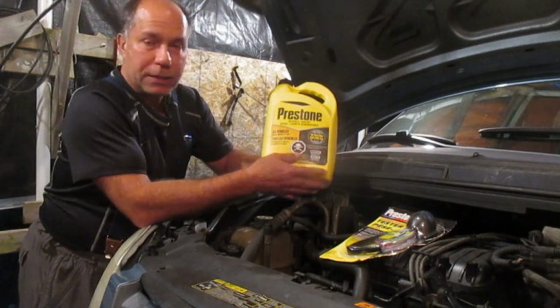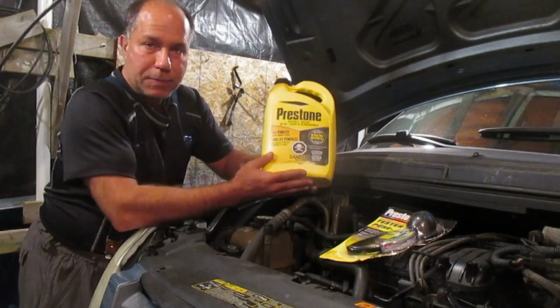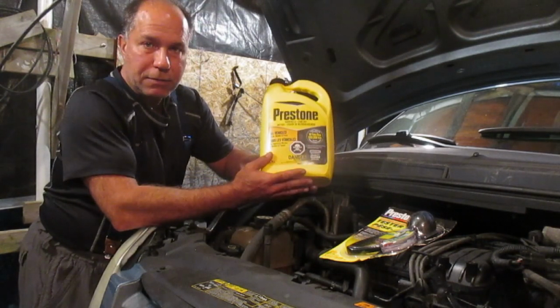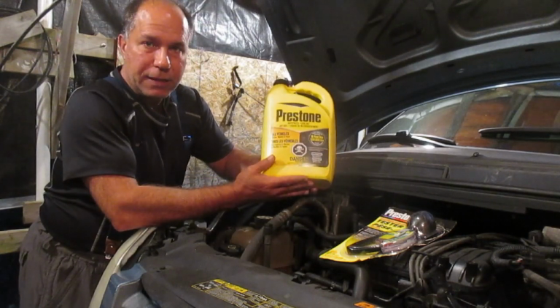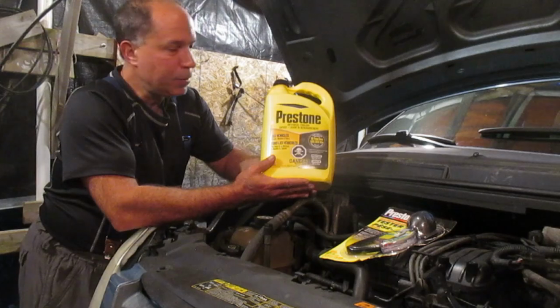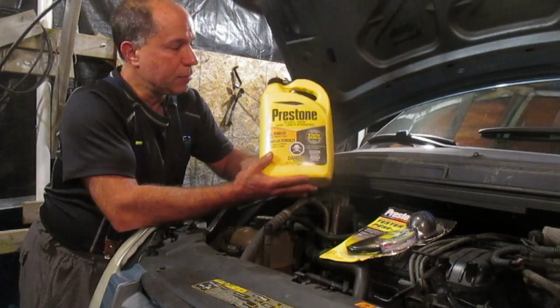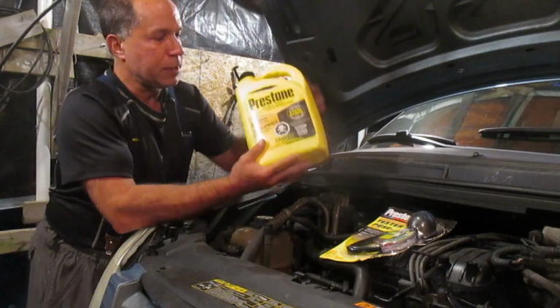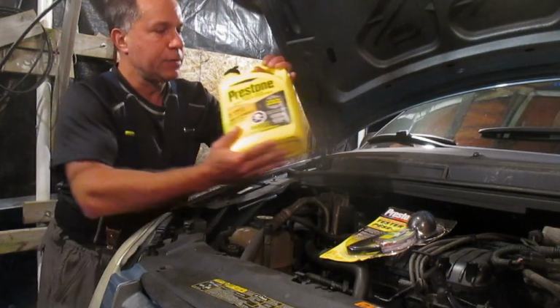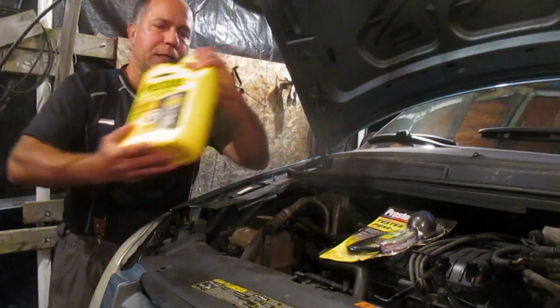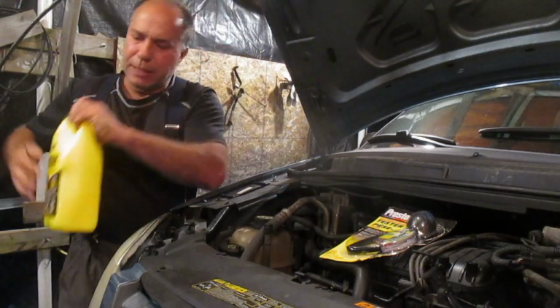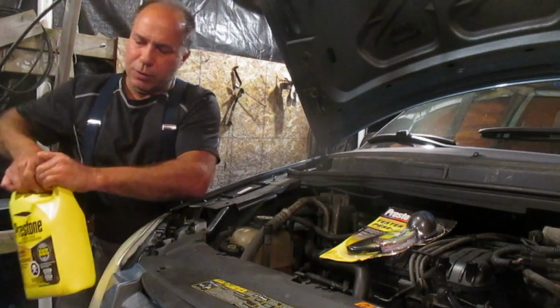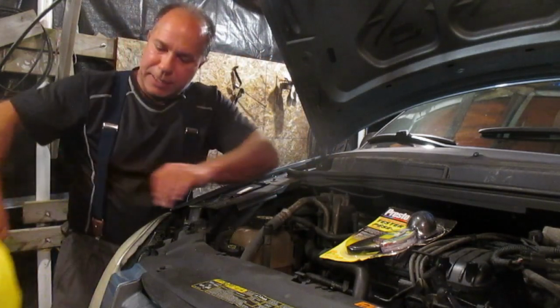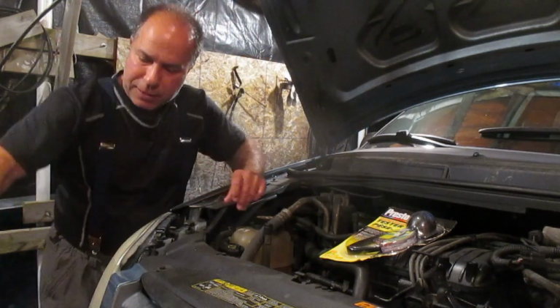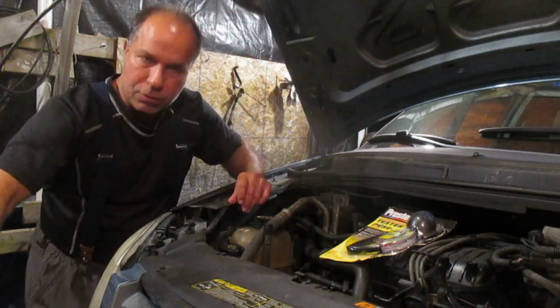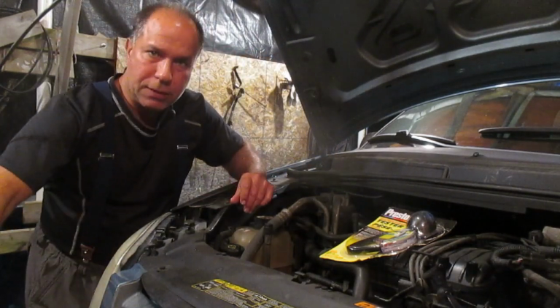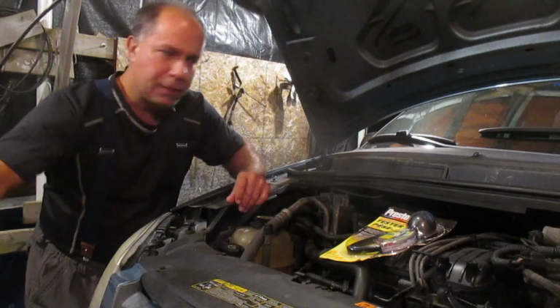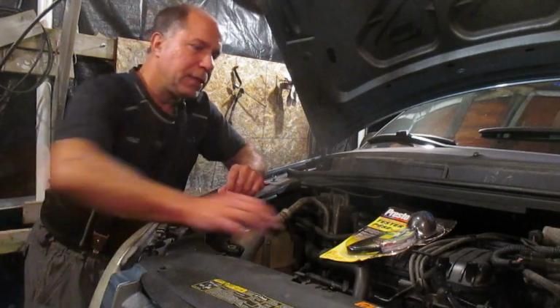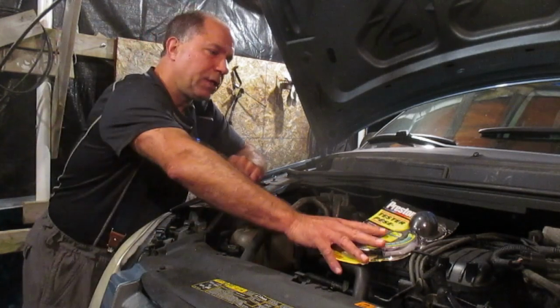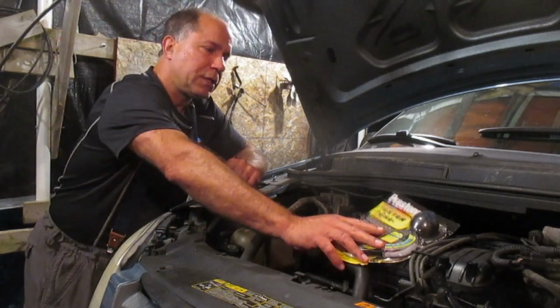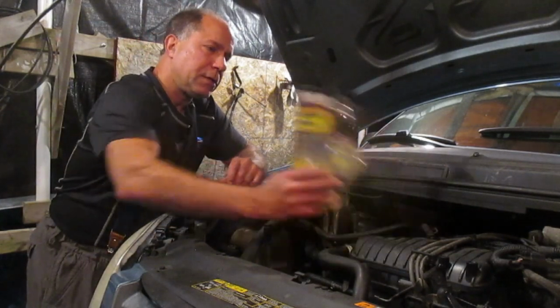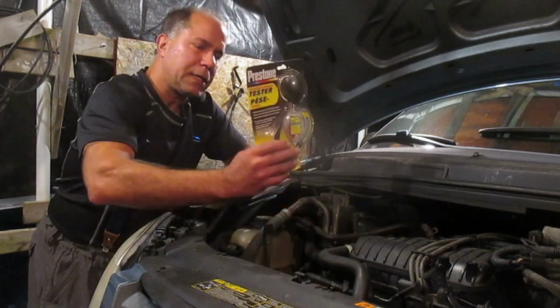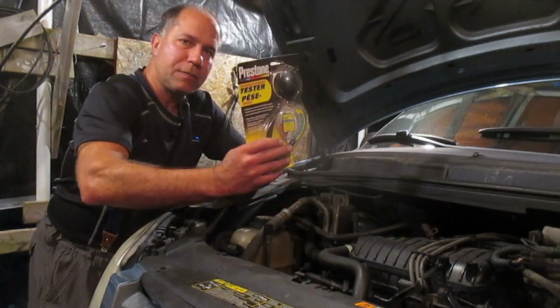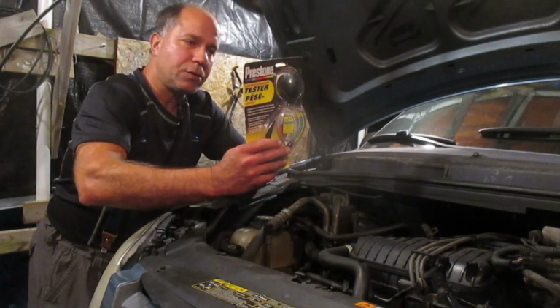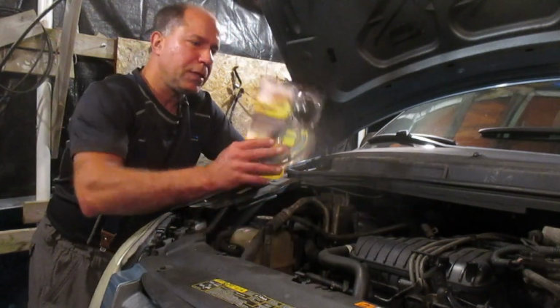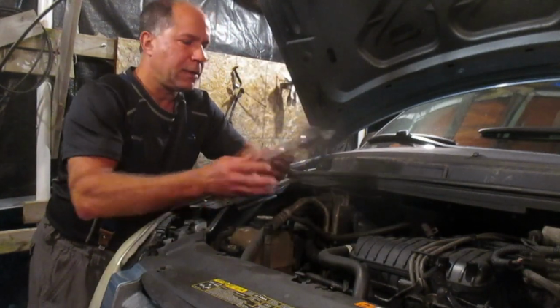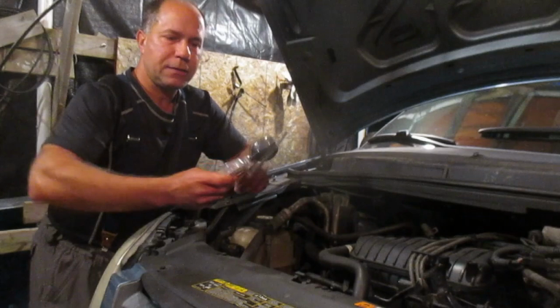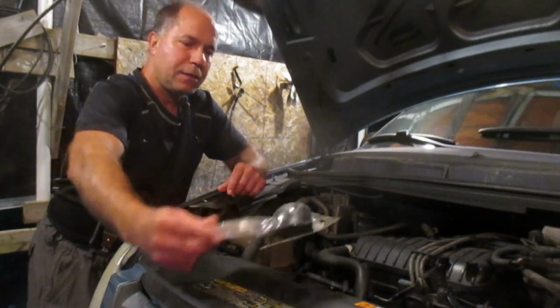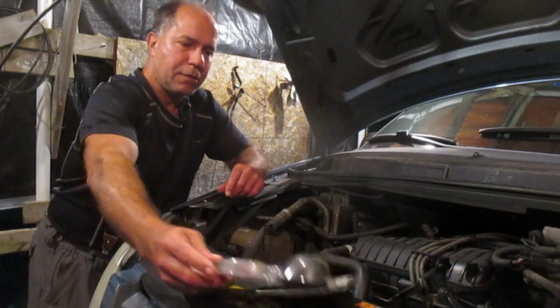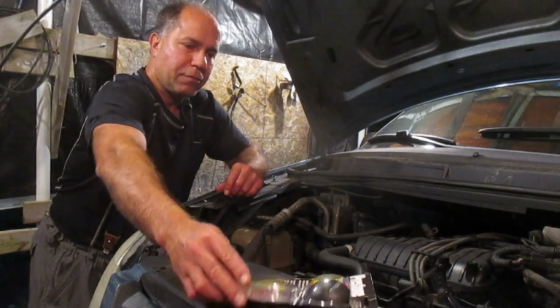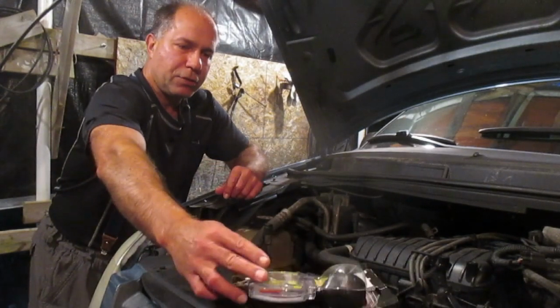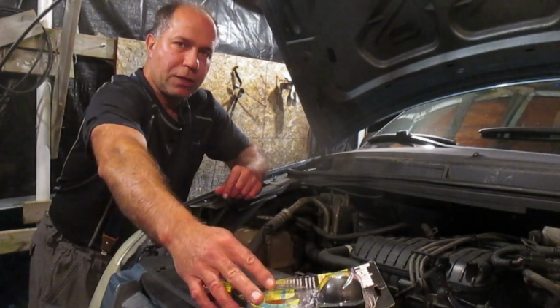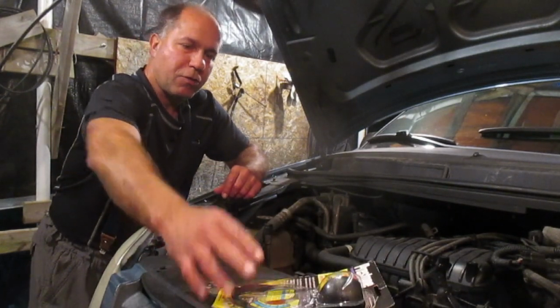By the way, this is not a sponsored video — anything I'm using here is just what I happened to buy. We're going to add the coolant and use a little tester to make sure that our ratios are correct.